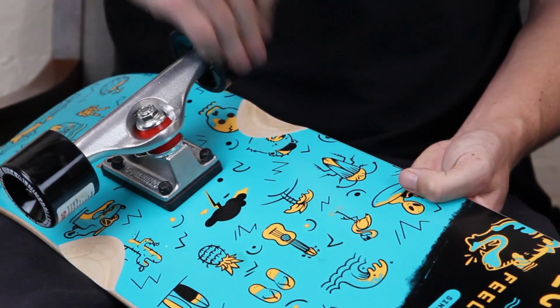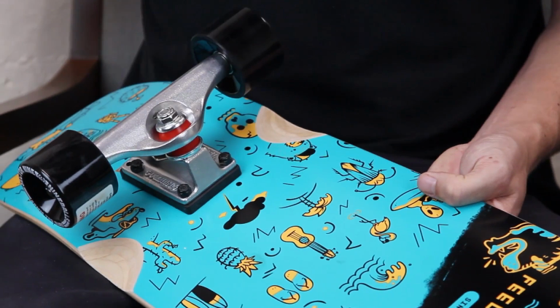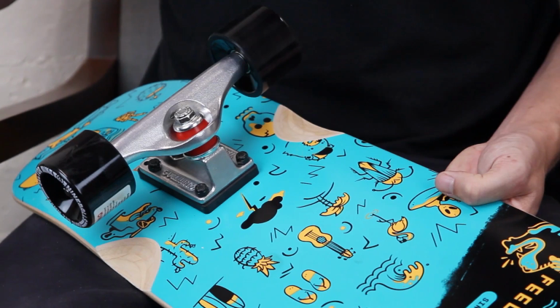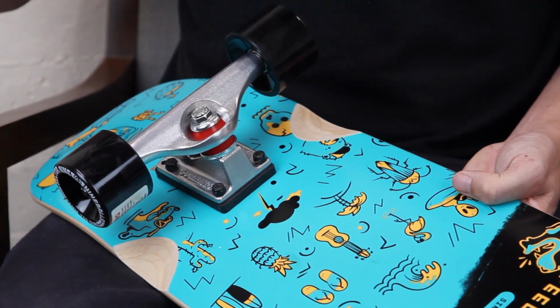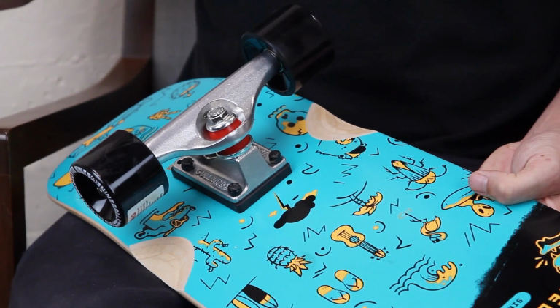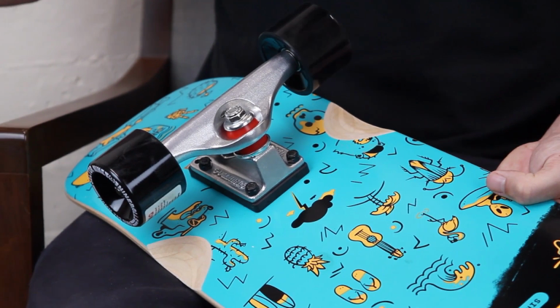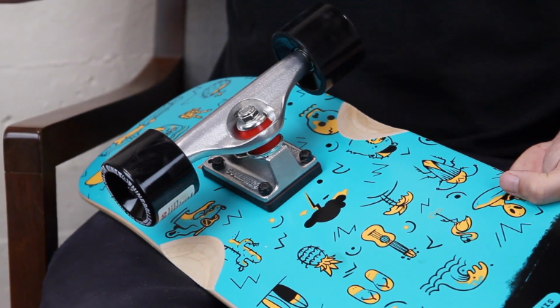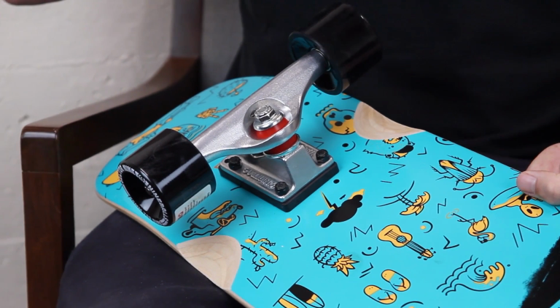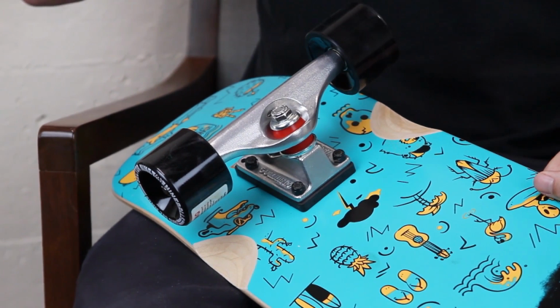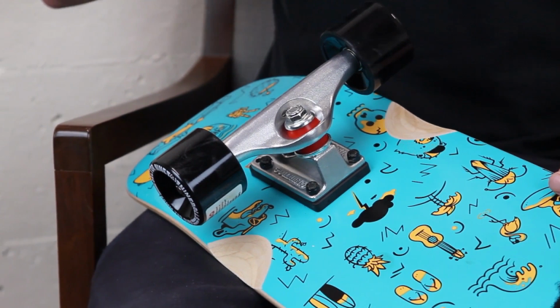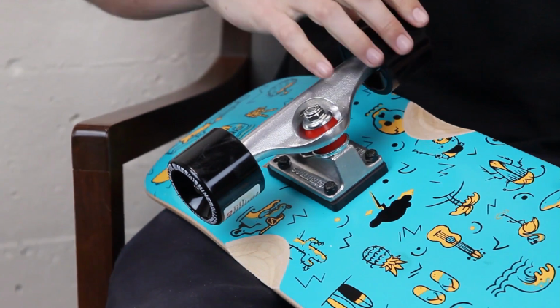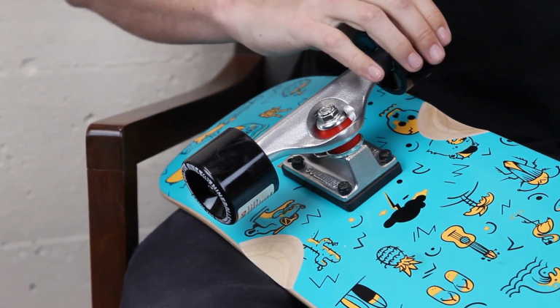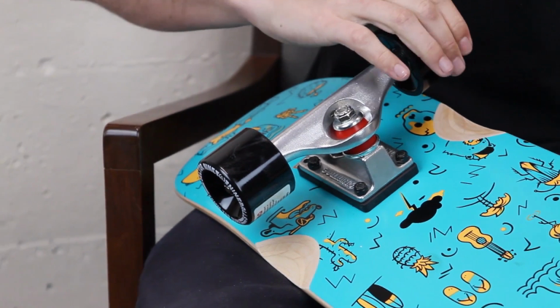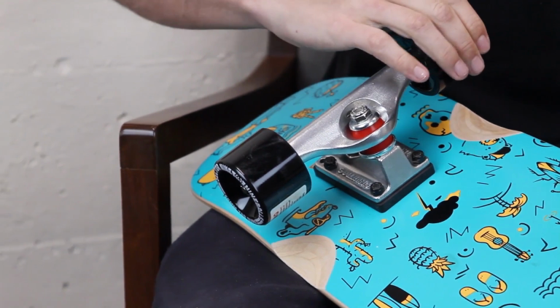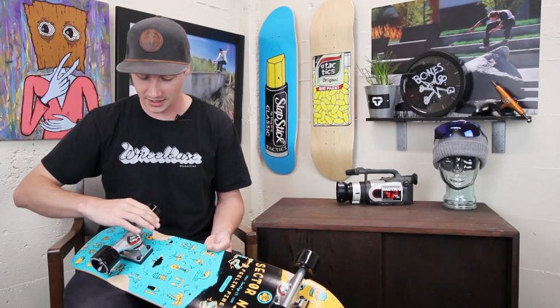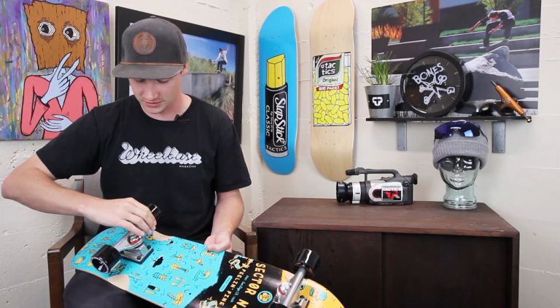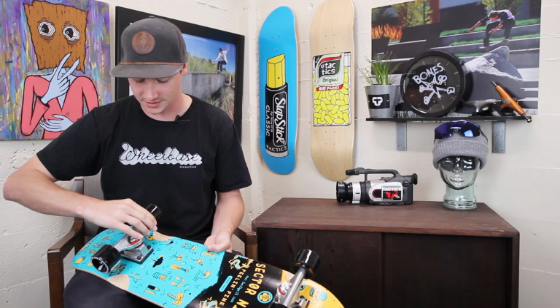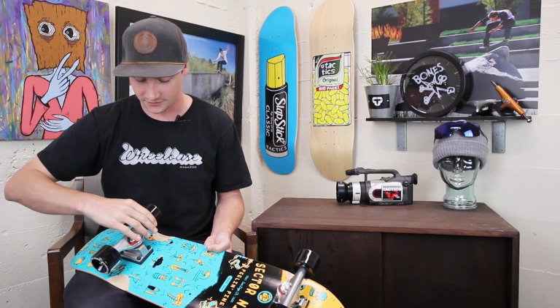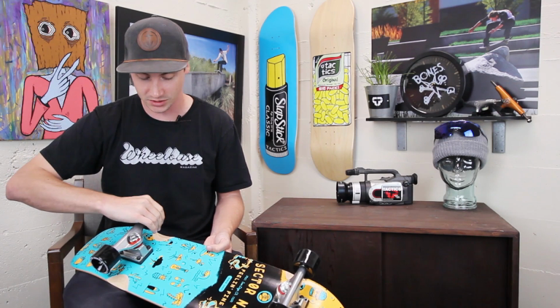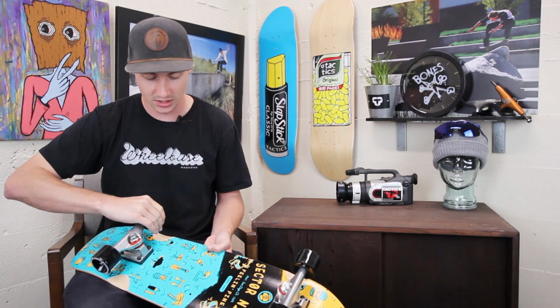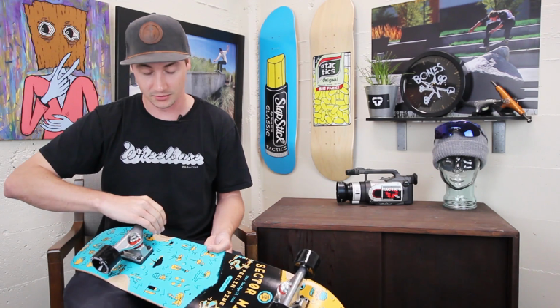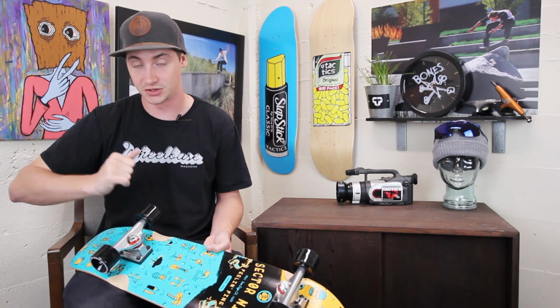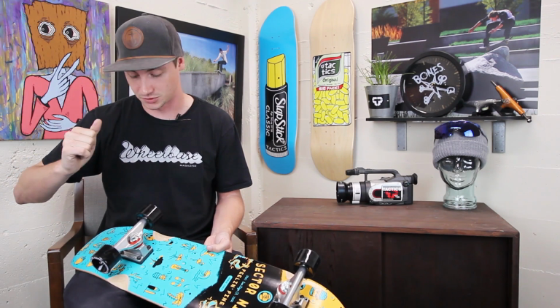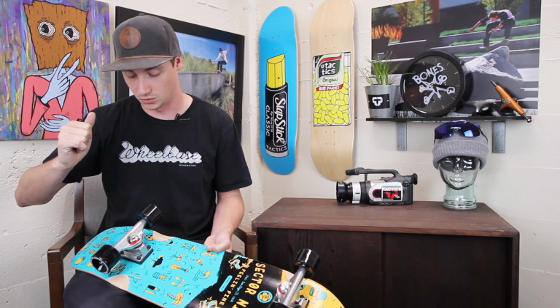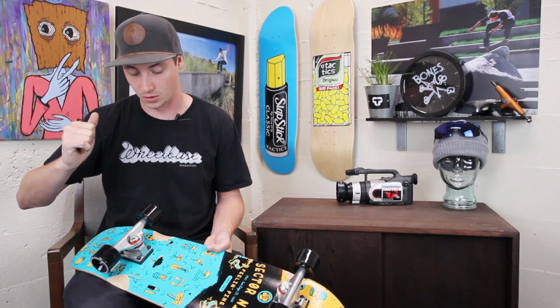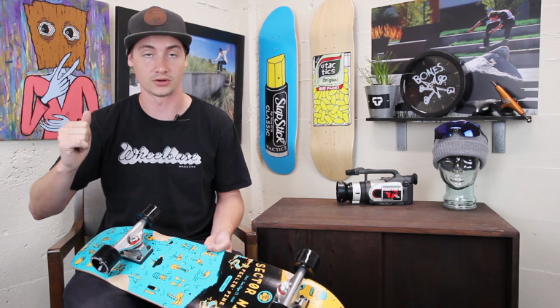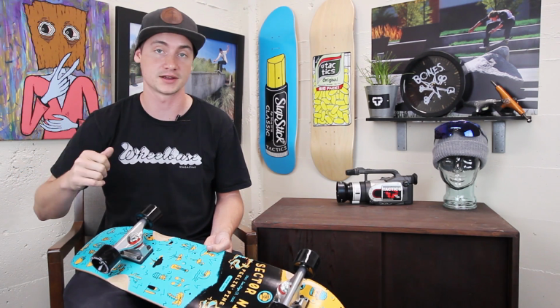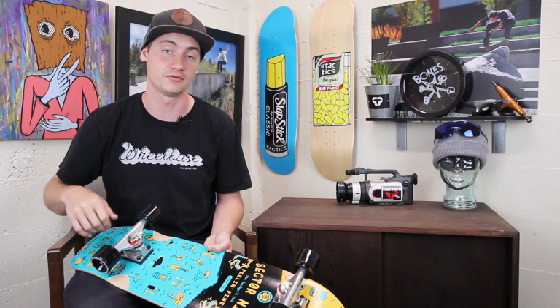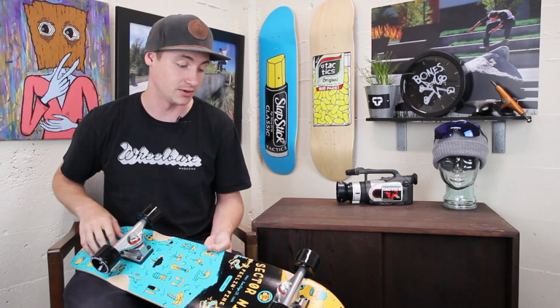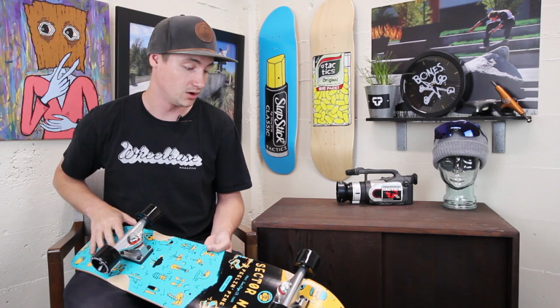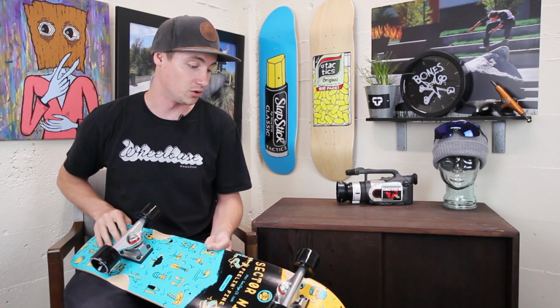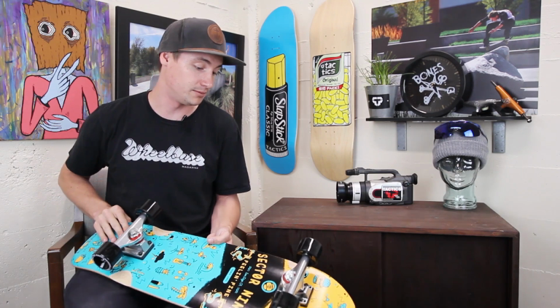It has the Sector 9 58 millimeter 9-ball wheels. They're 78A so they're nice and soft and squishy — going to be really super smooth, rolling over cracks and rough pavement with no problem.